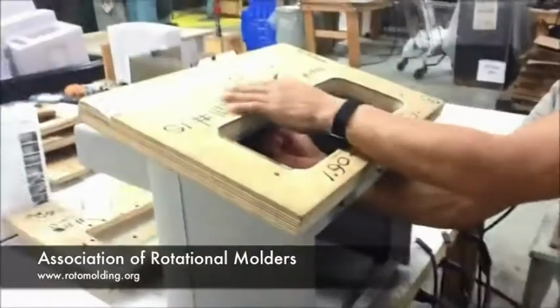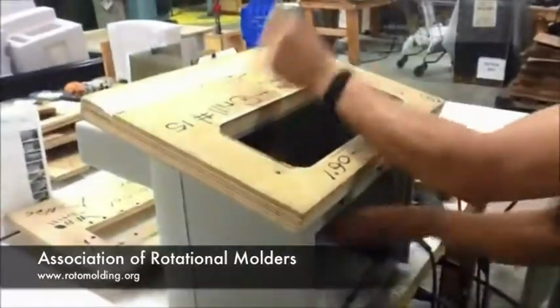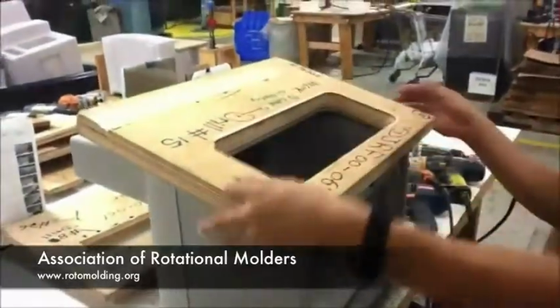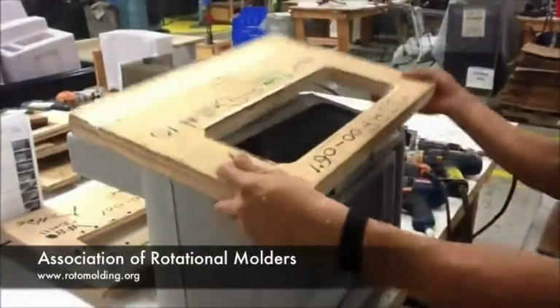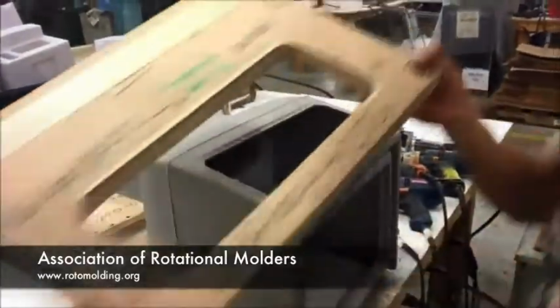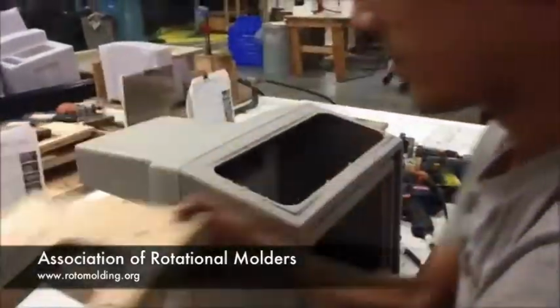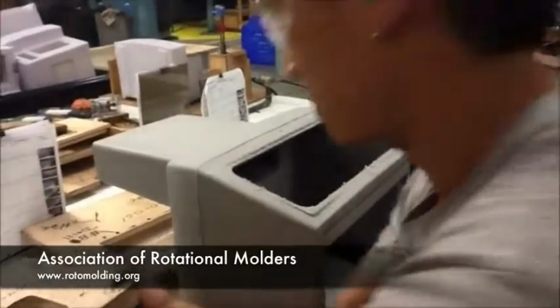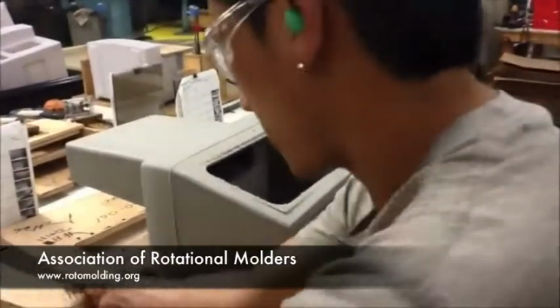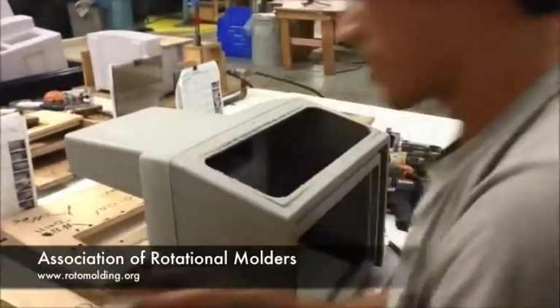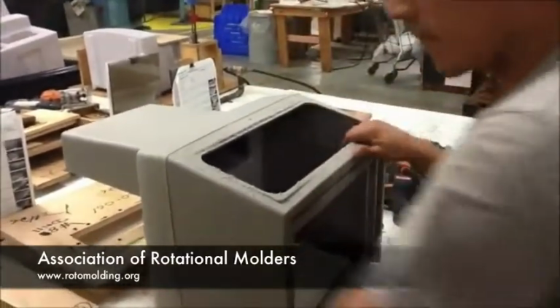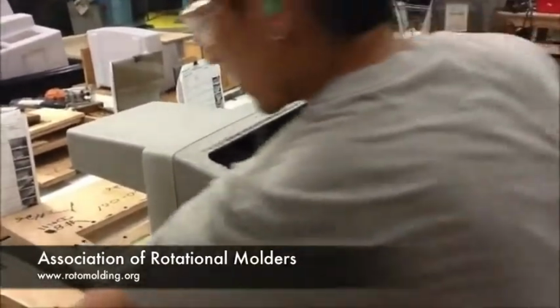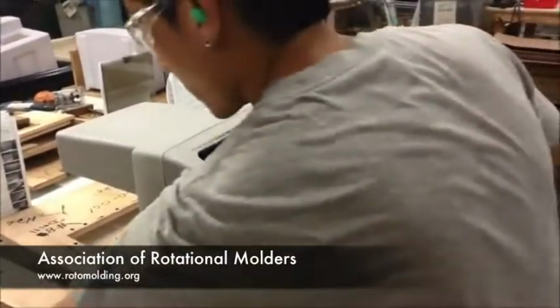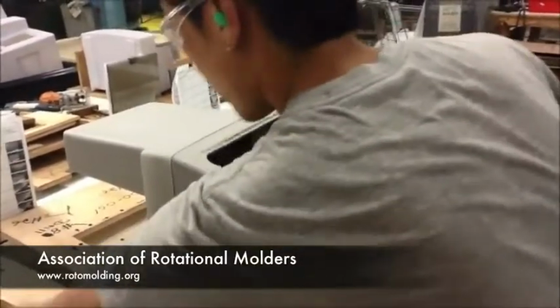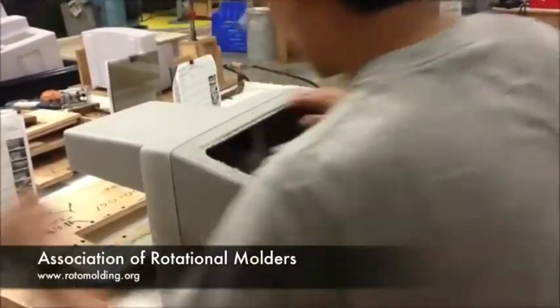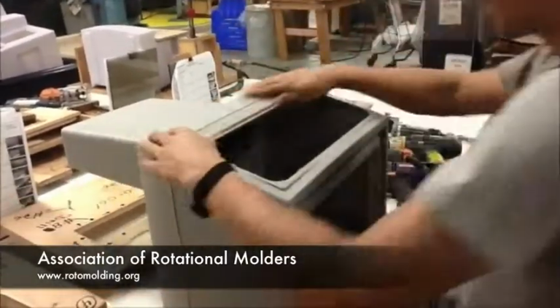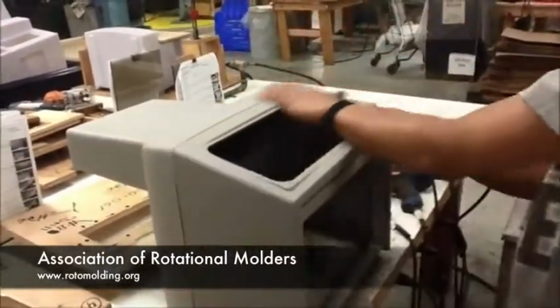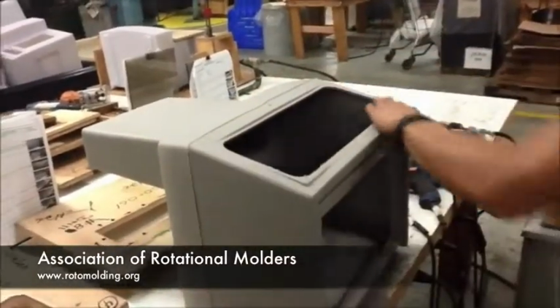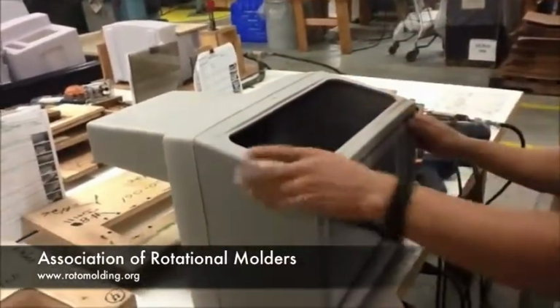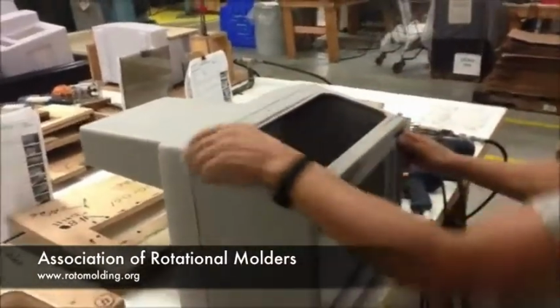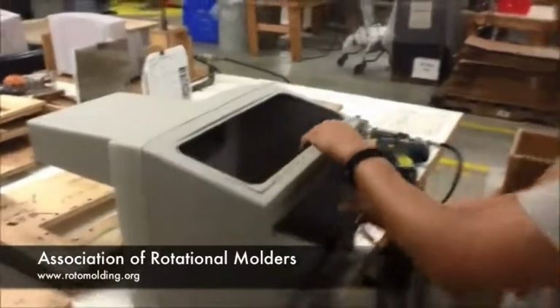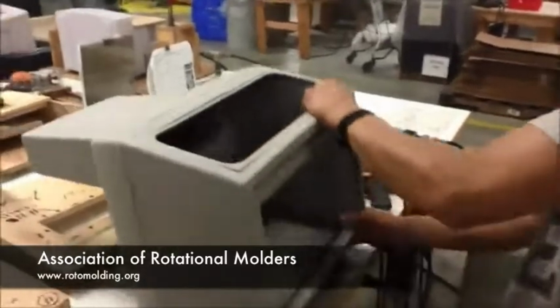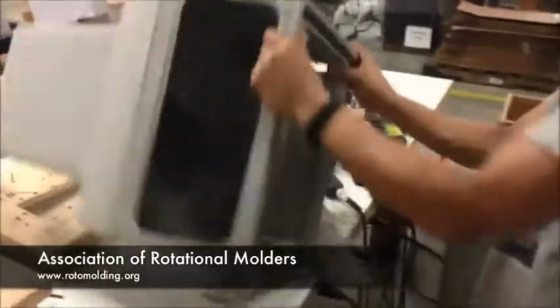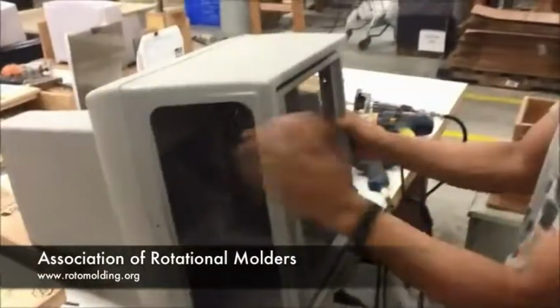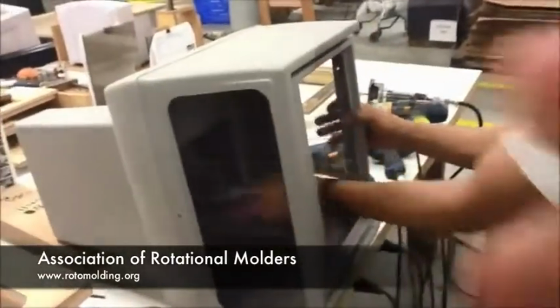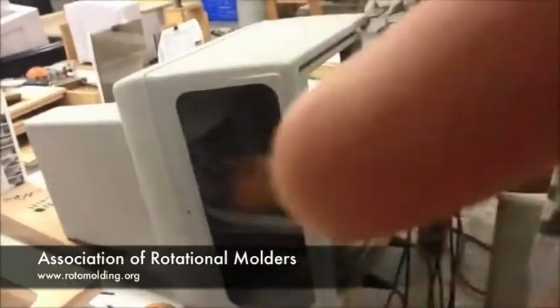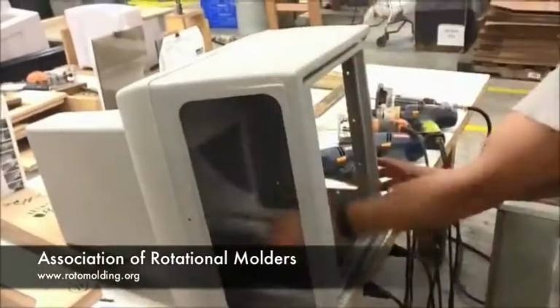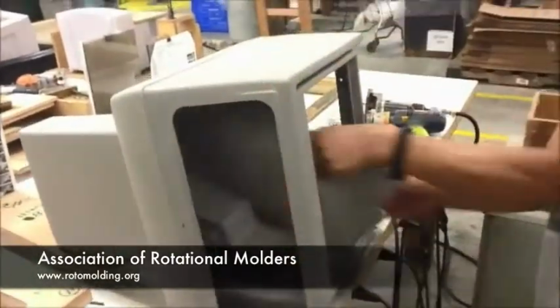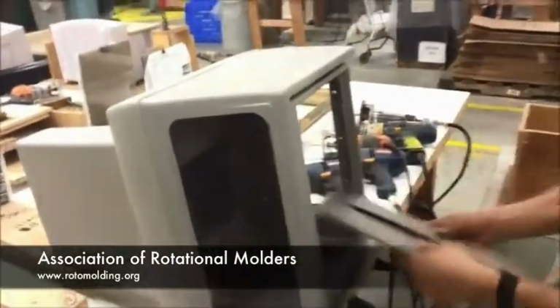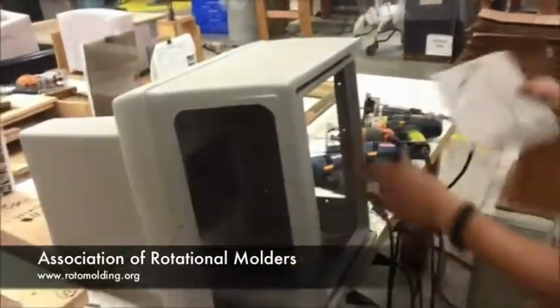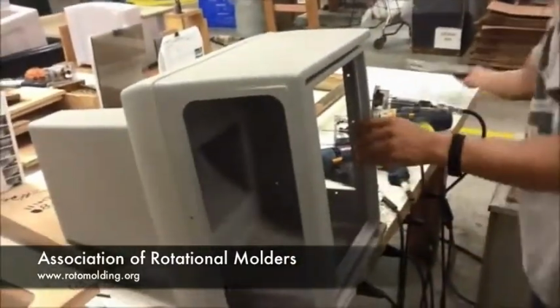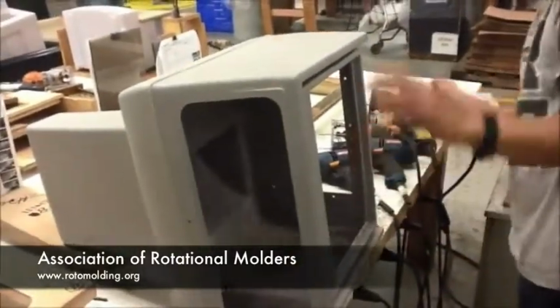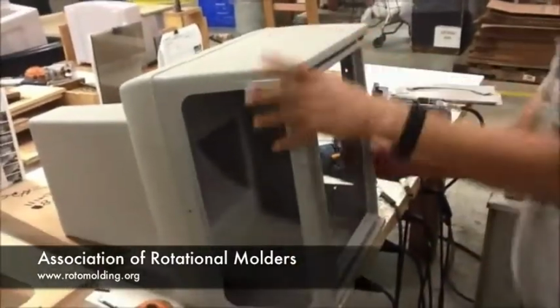He removes the fixture and the pin, and now you have a finished part.